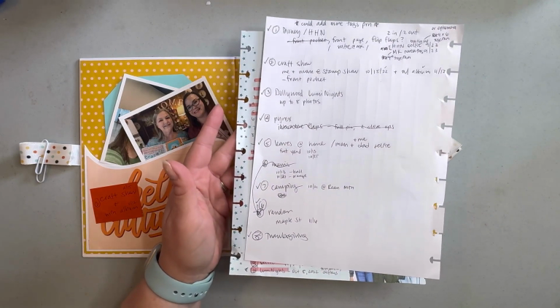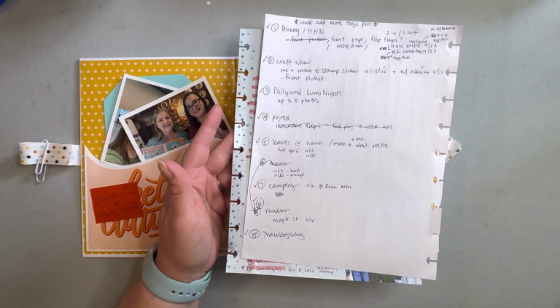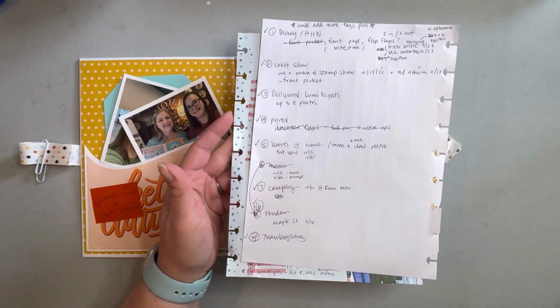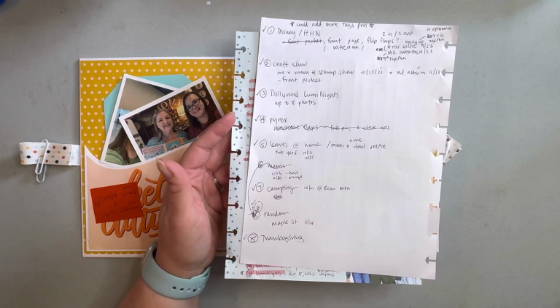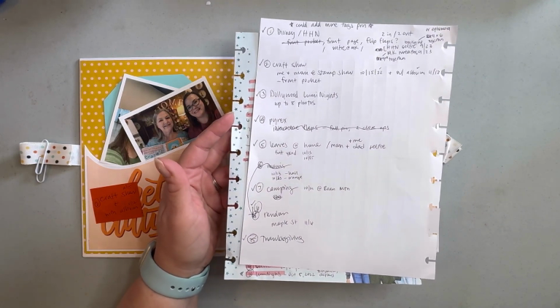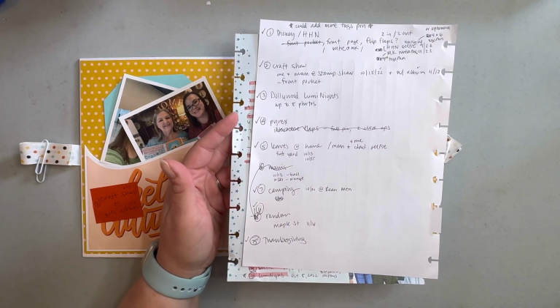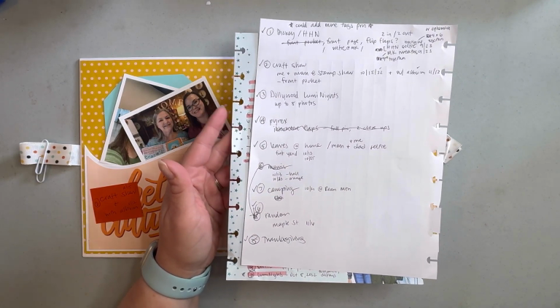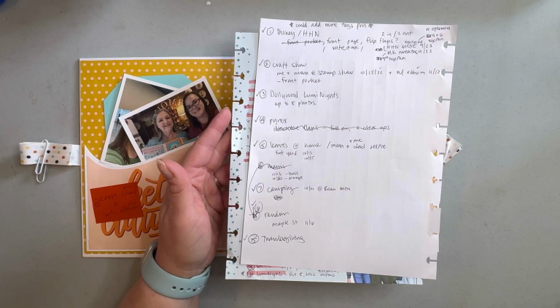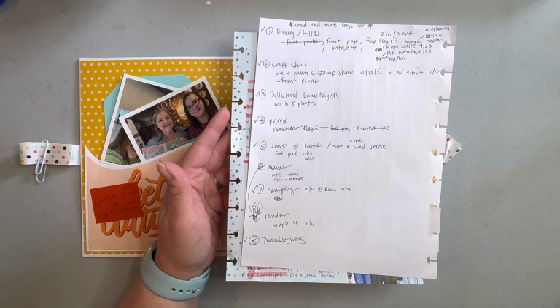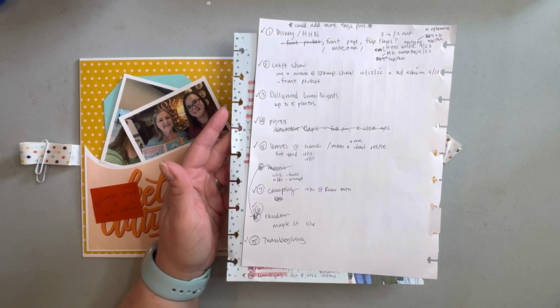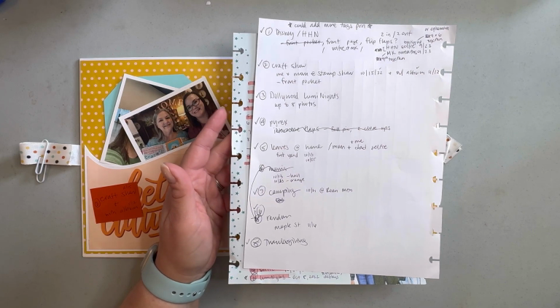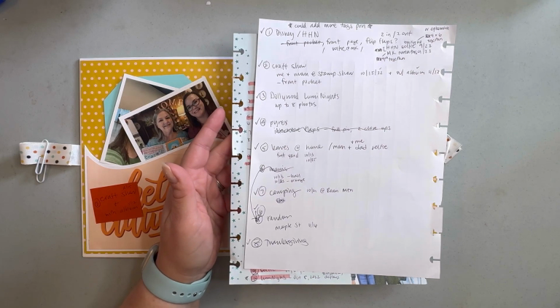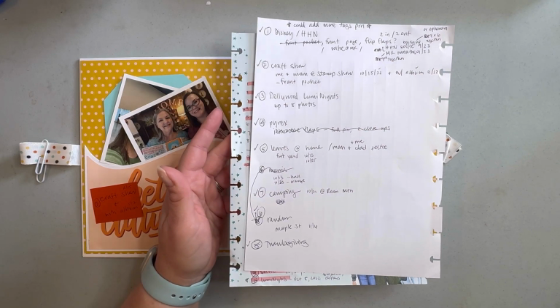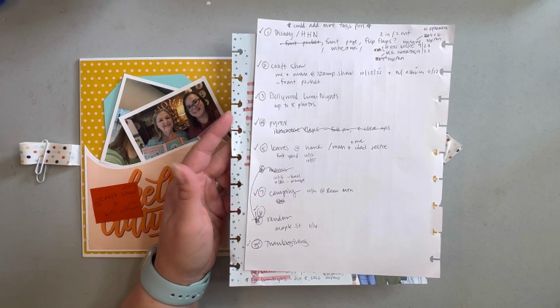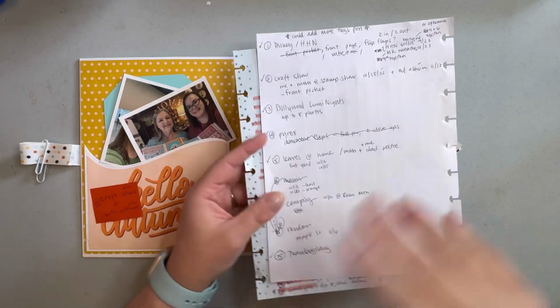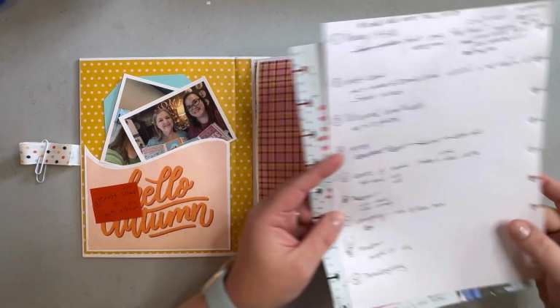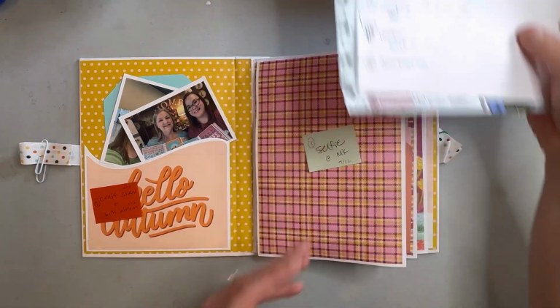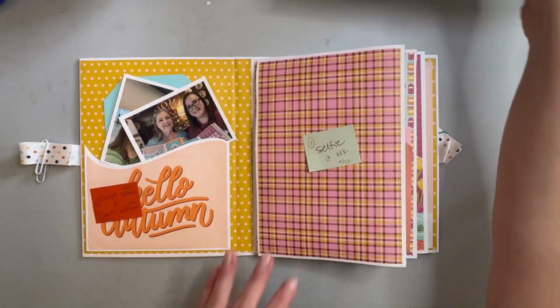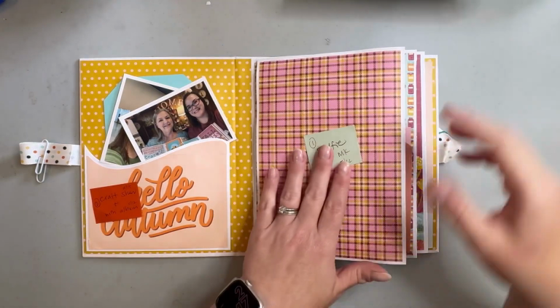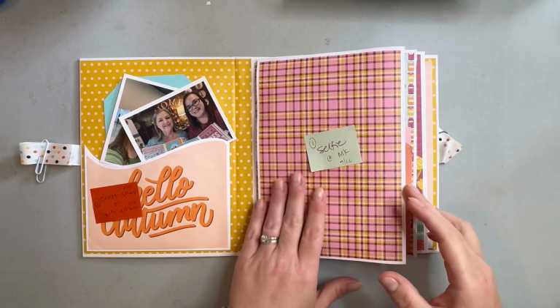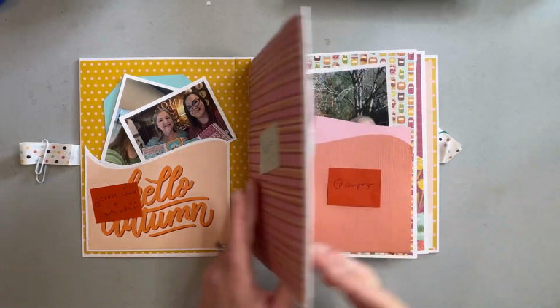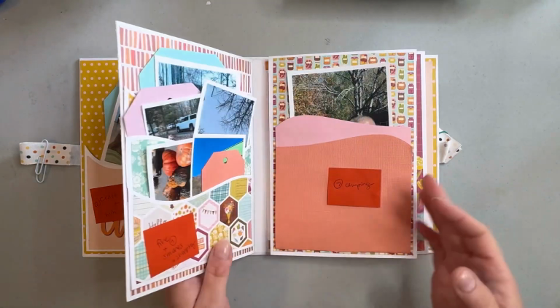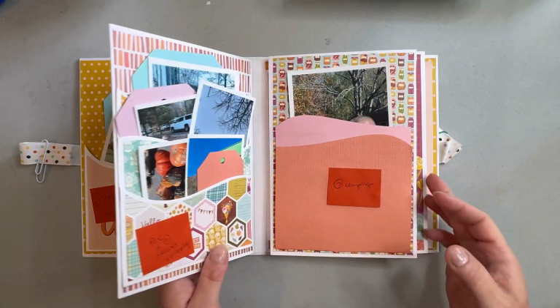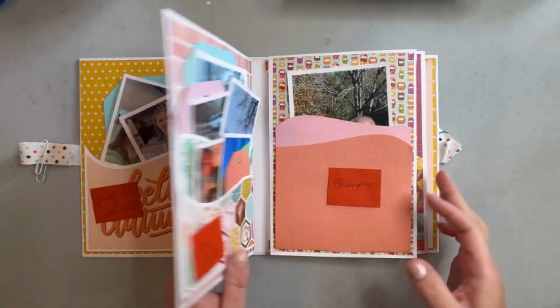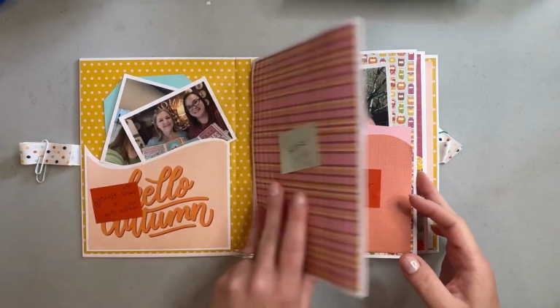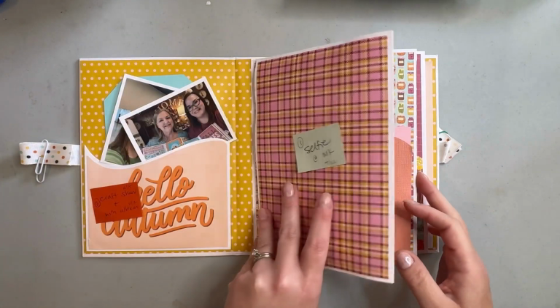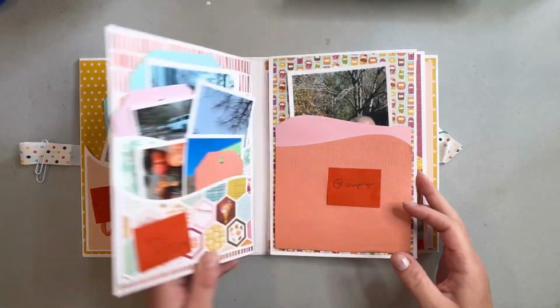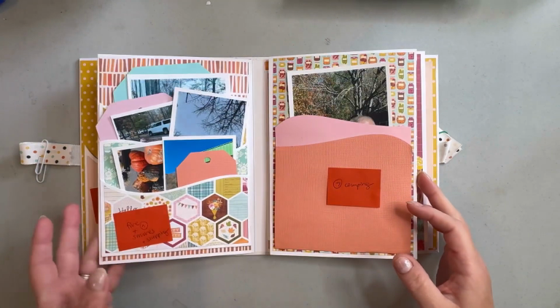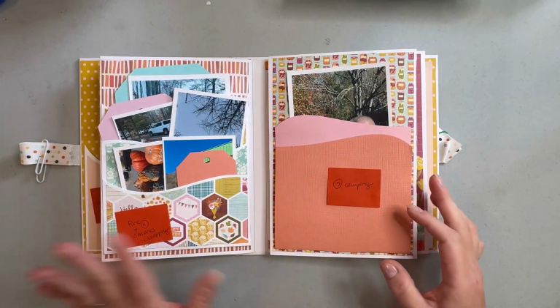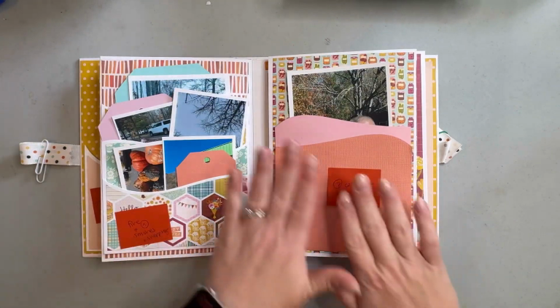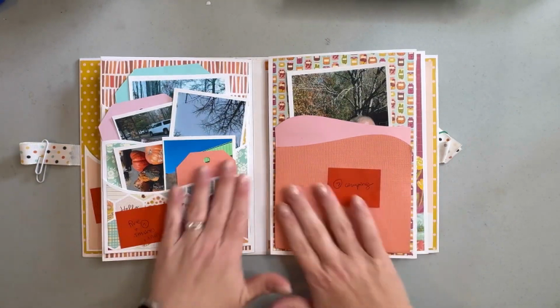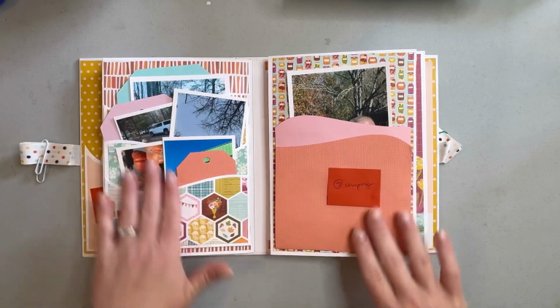I kind of assigned them throughout the book. There are a couple of sections especially where I had a lot of photos, like this camping spread — I have a lot of photos here.